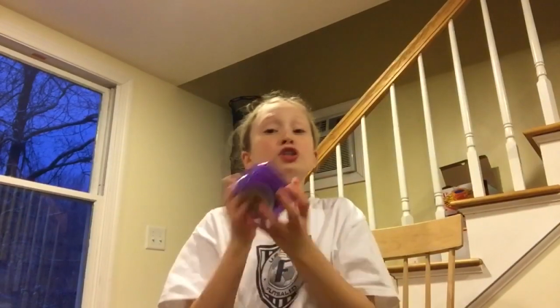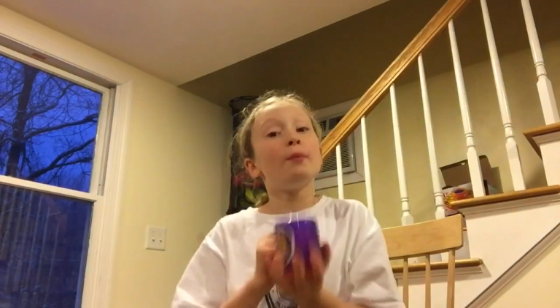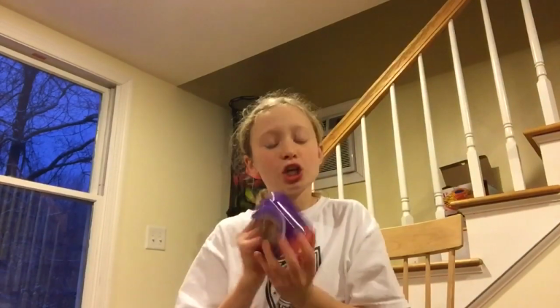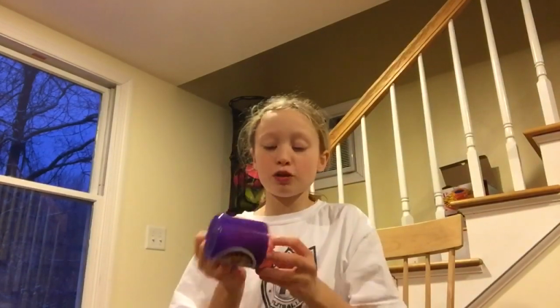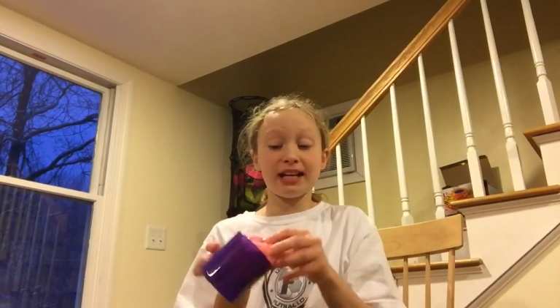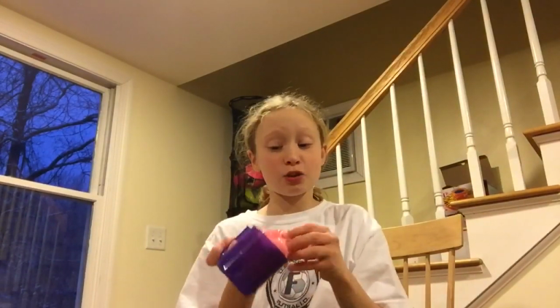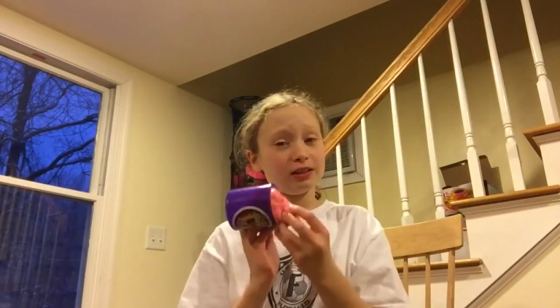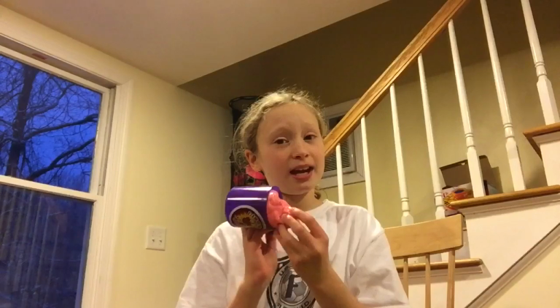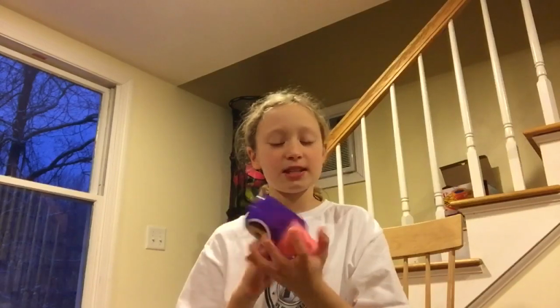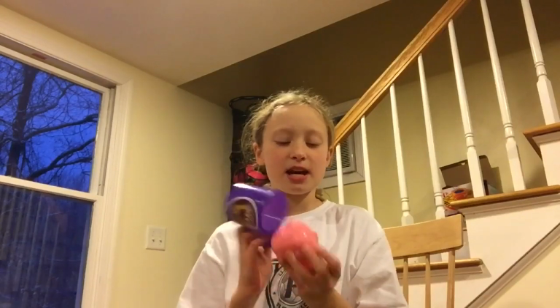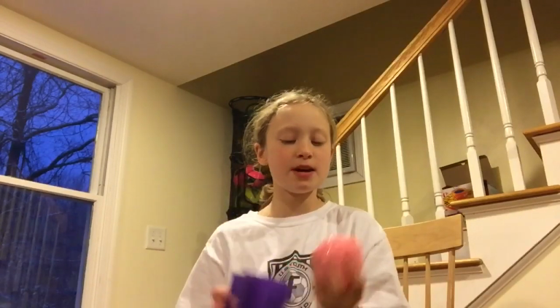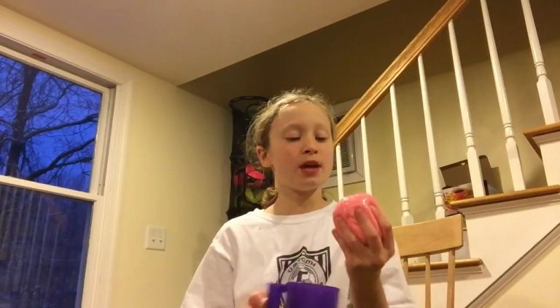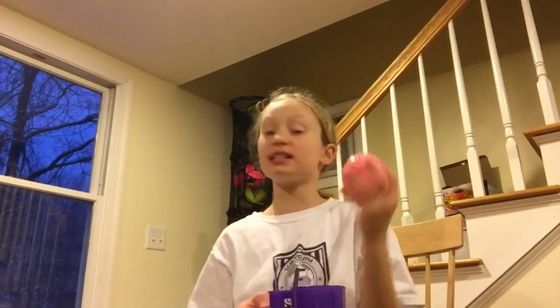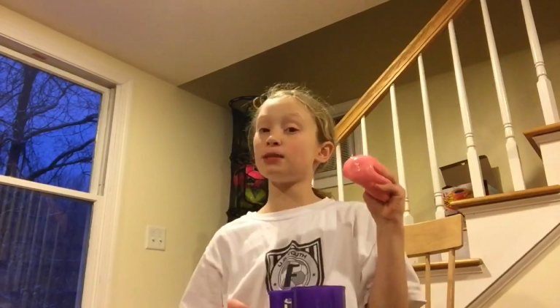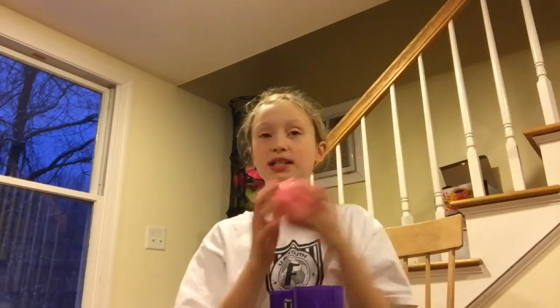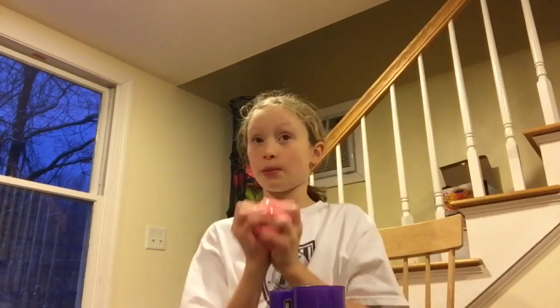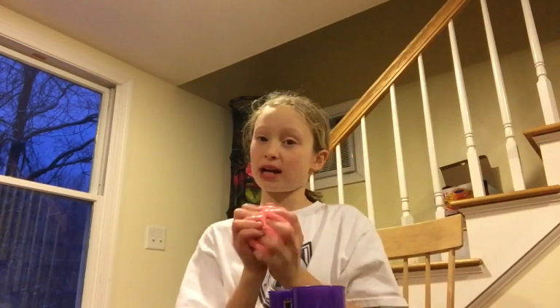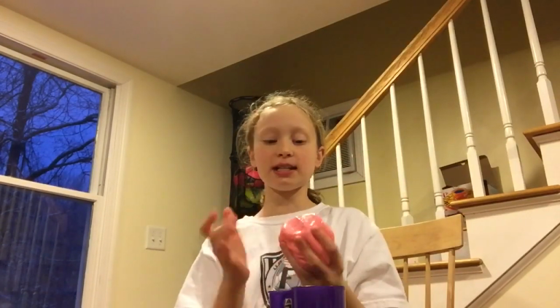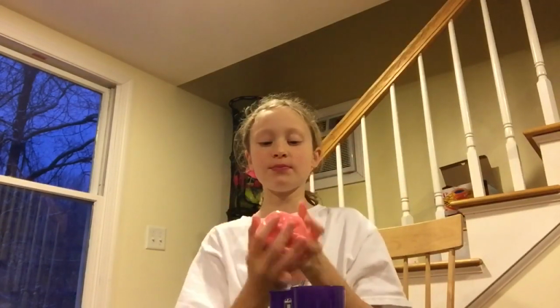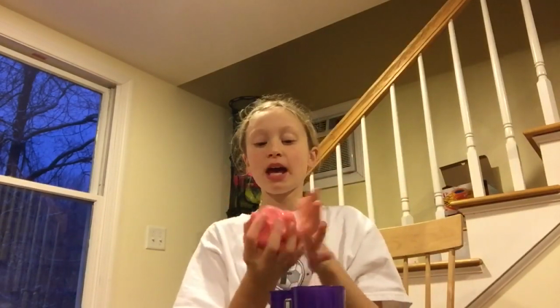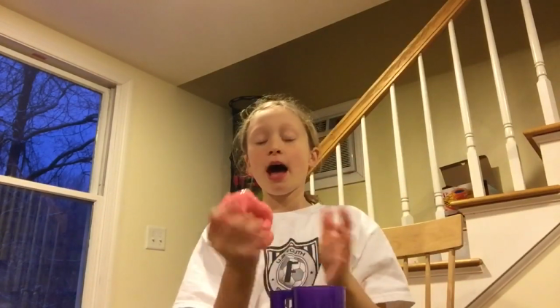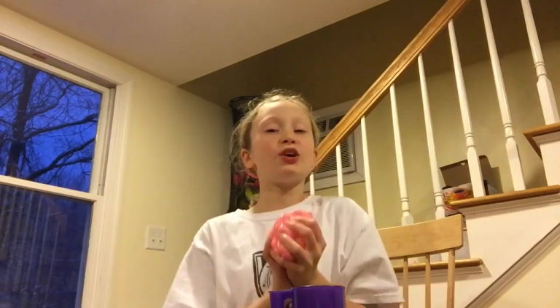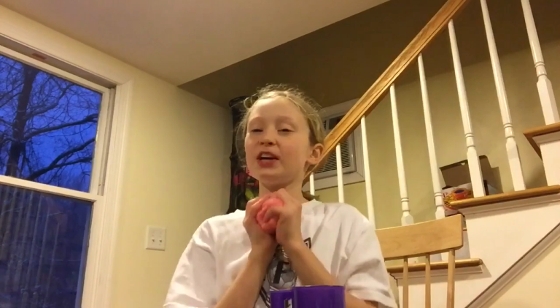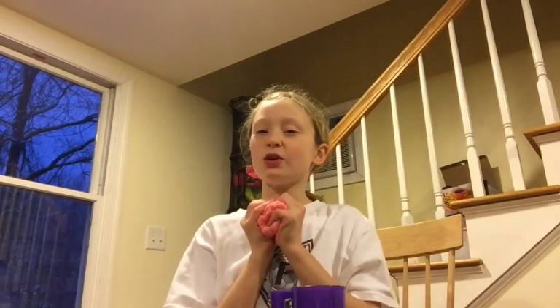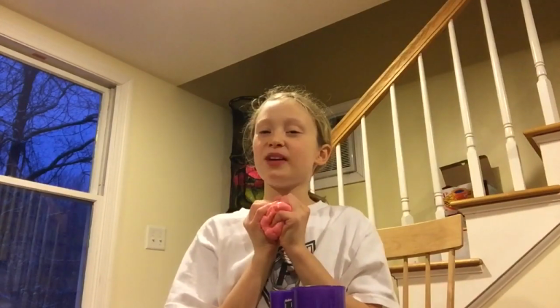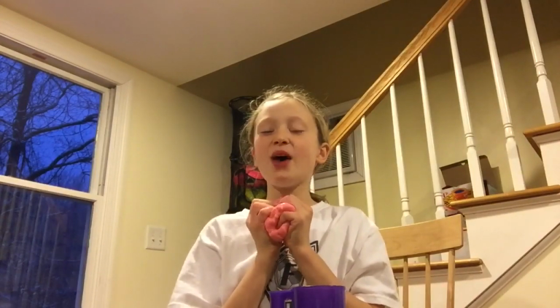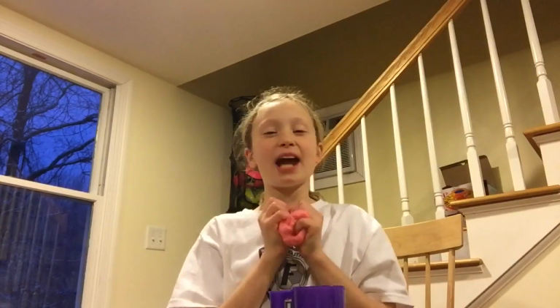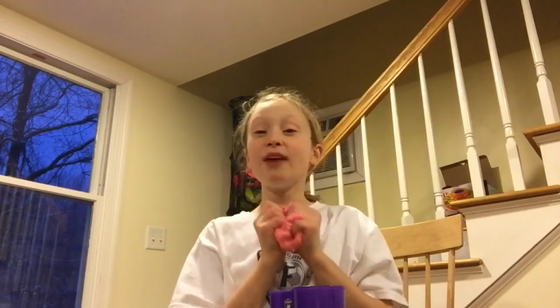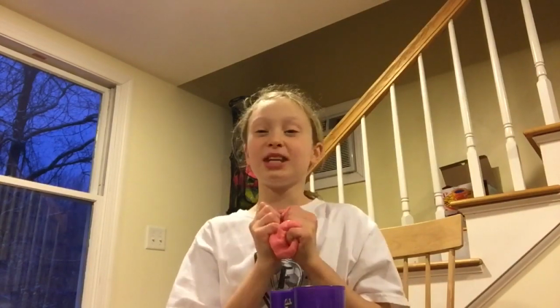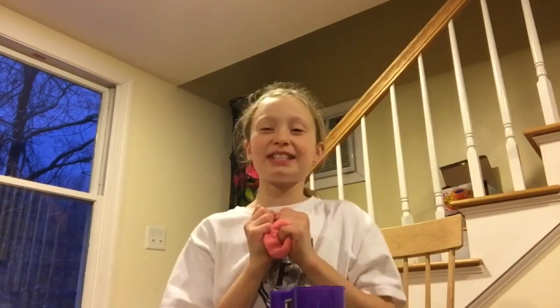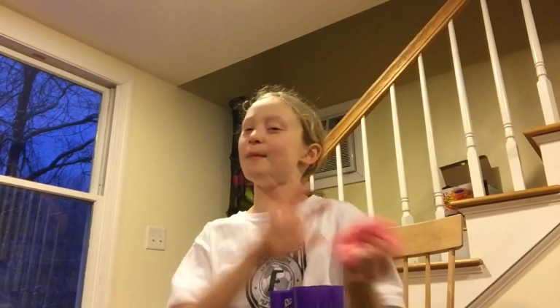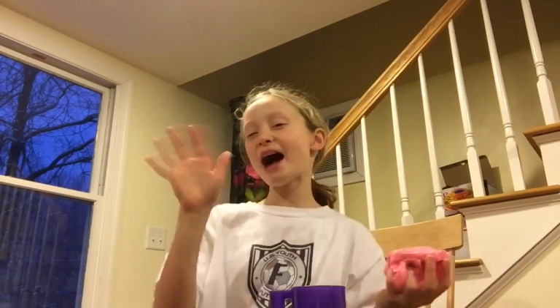Make sure you do not eat or lick any of this slime, because the borax is poisonous. I hope you guys enjoyed this video and I would love to see you next time. Bye!